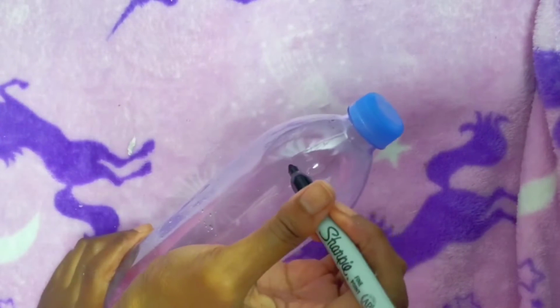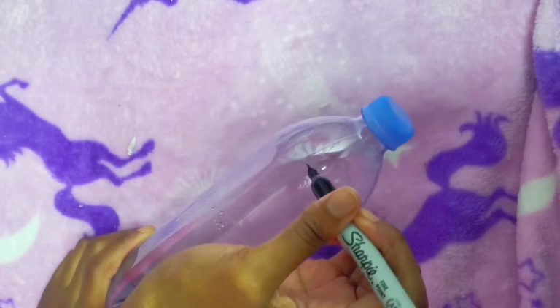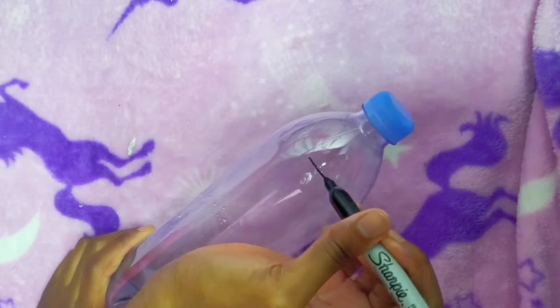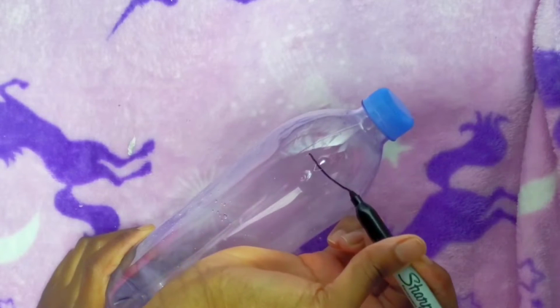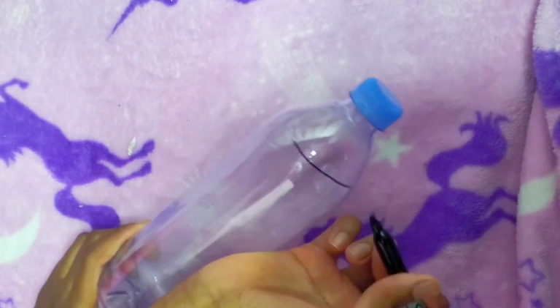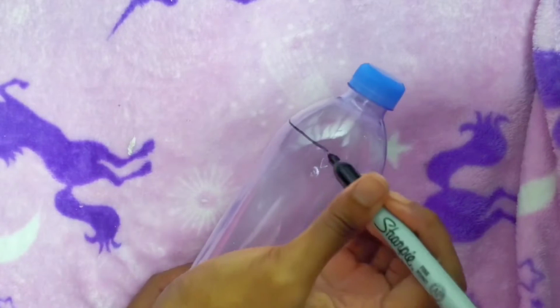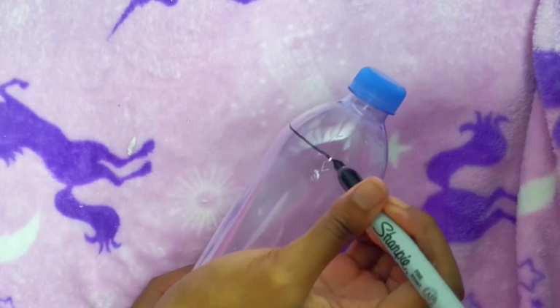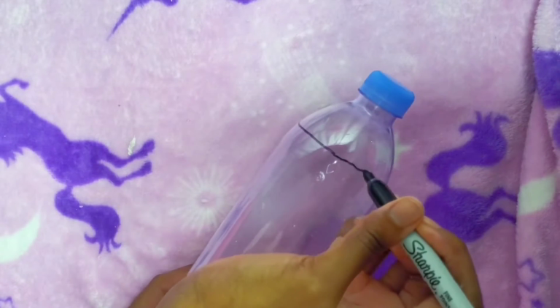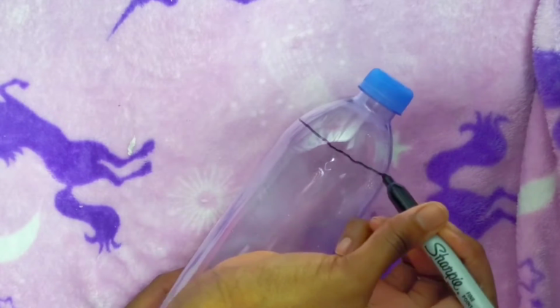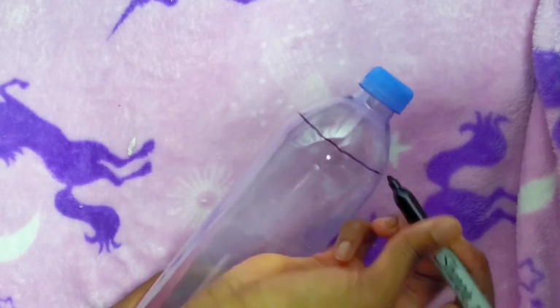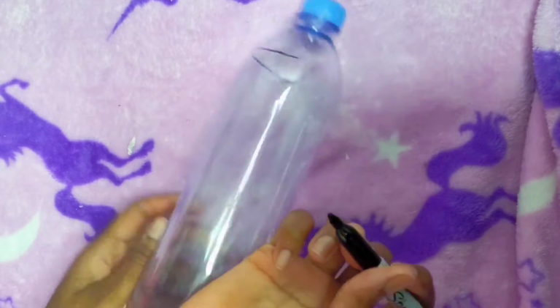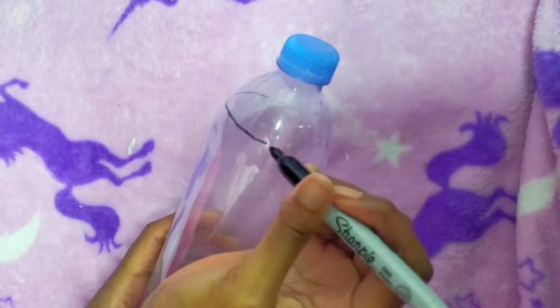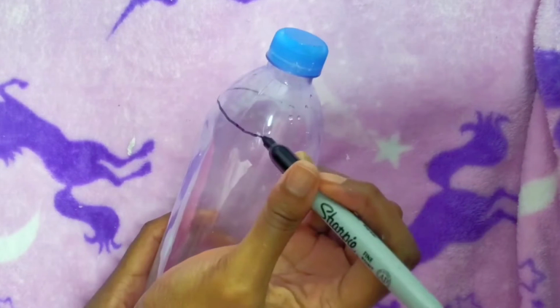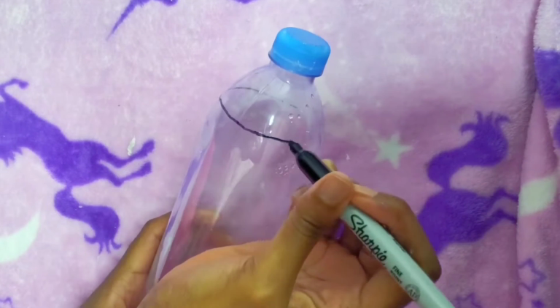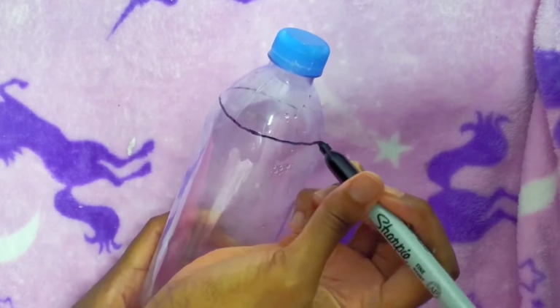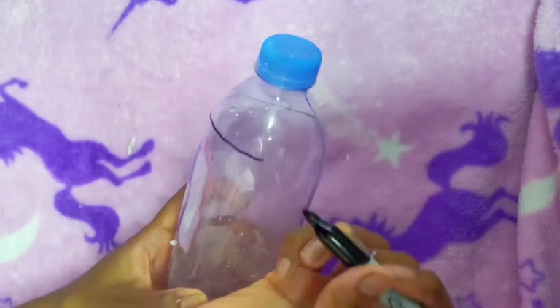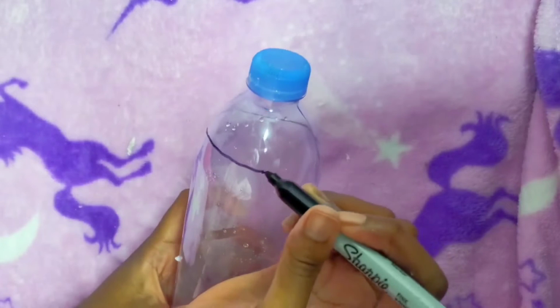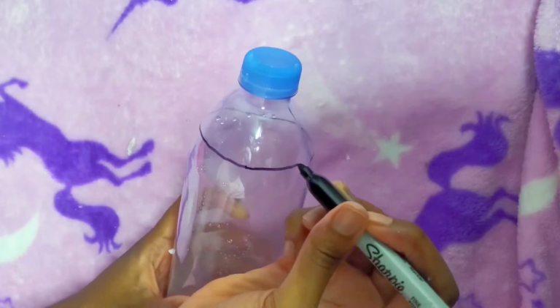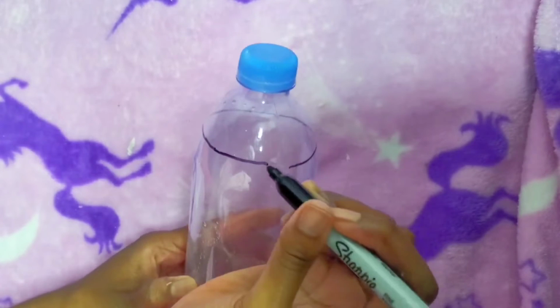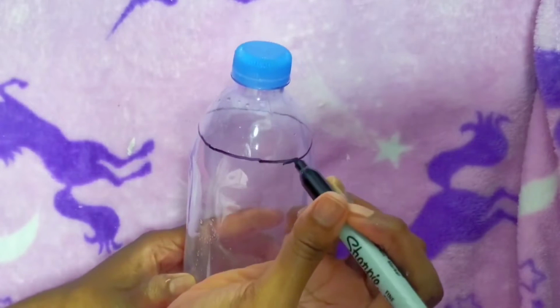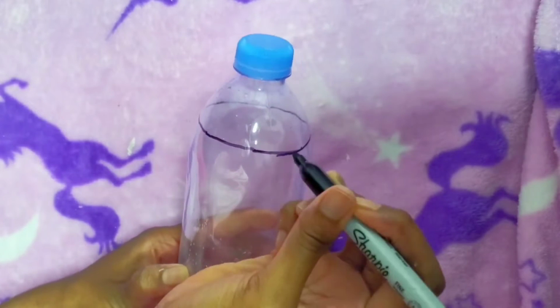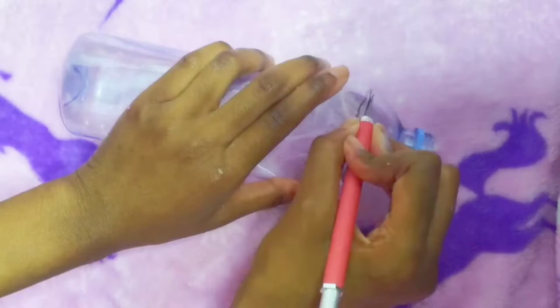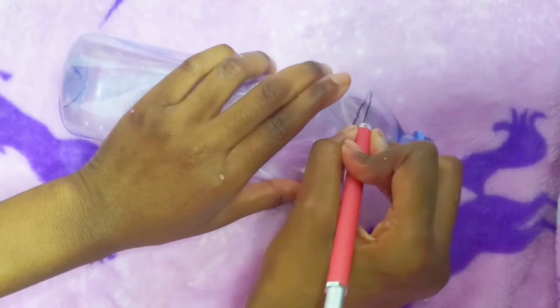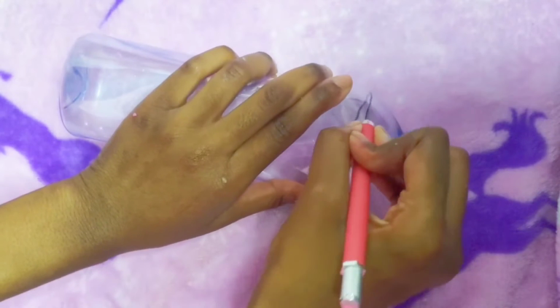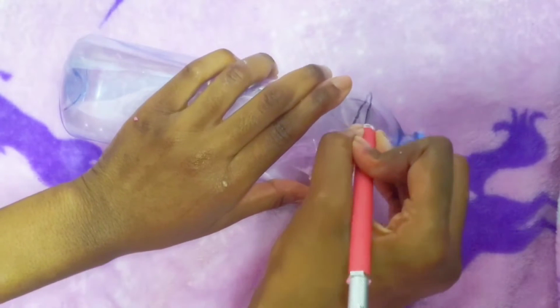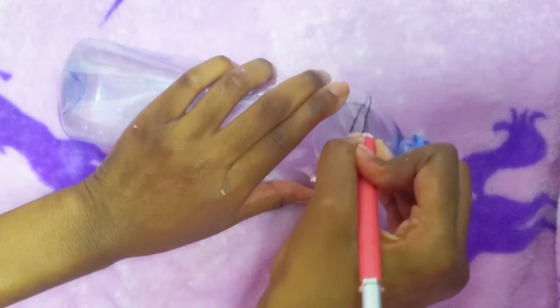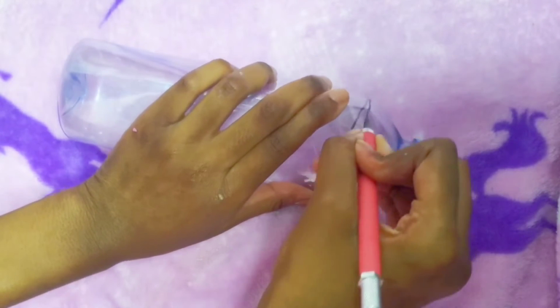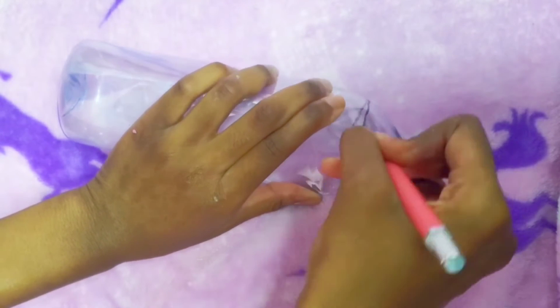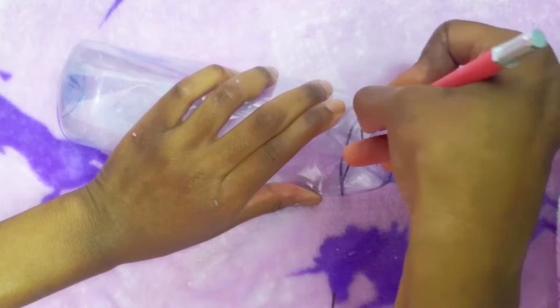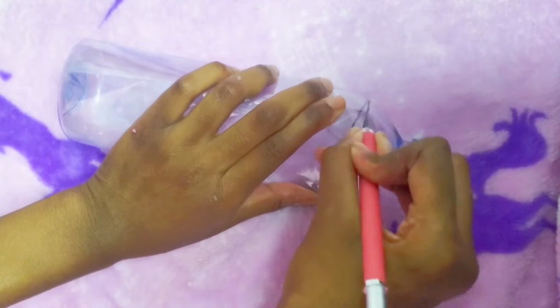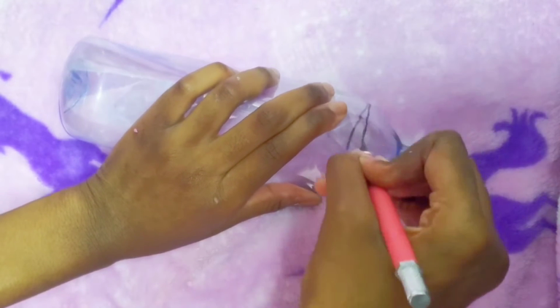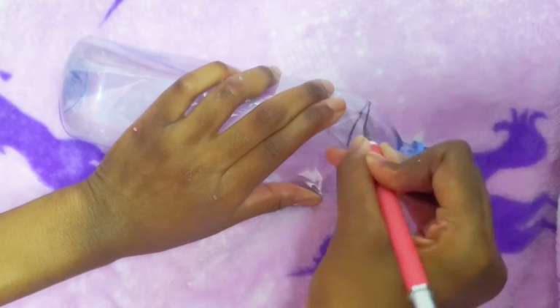Using a Sharpie marker I'm going to draw out exactly where I need to cut. I'll take an exacto knife and punch a hole into the top of the bottle, and then I'll use scissors to cut it out.